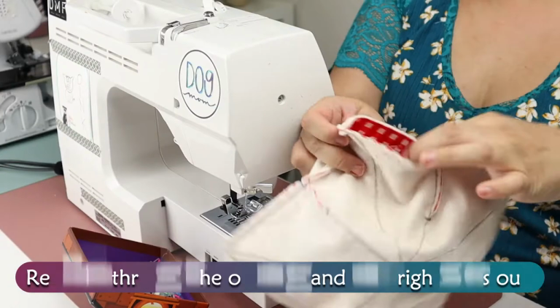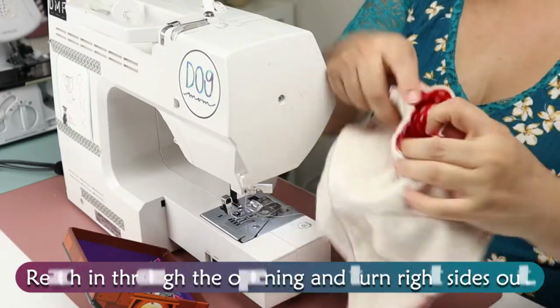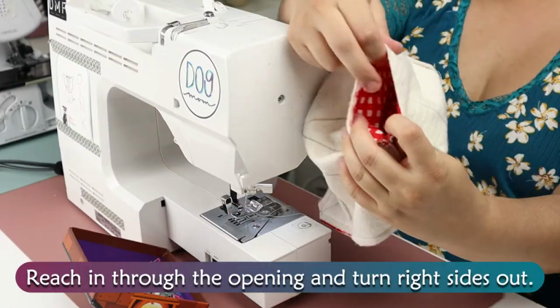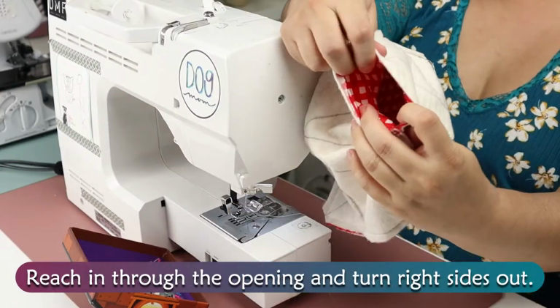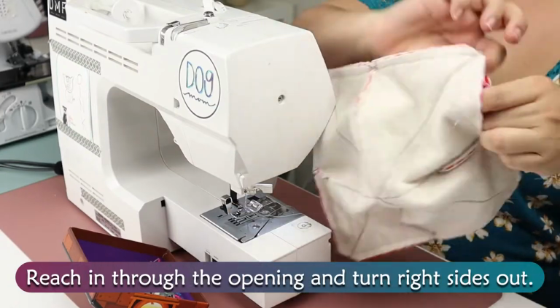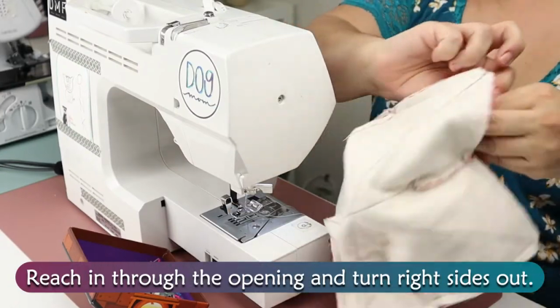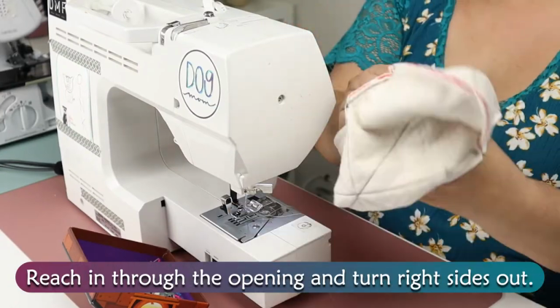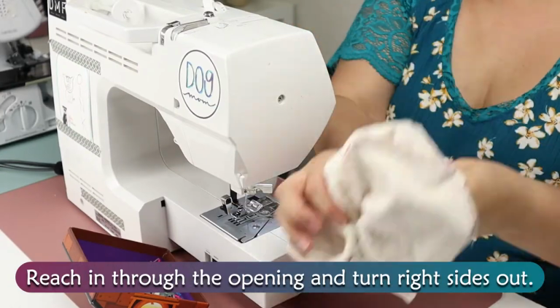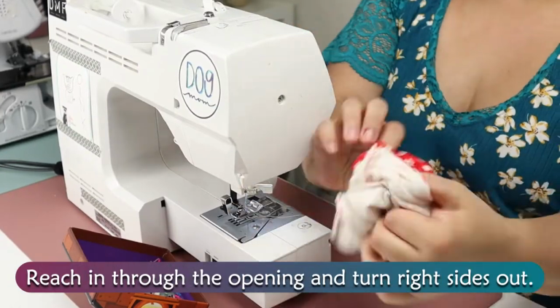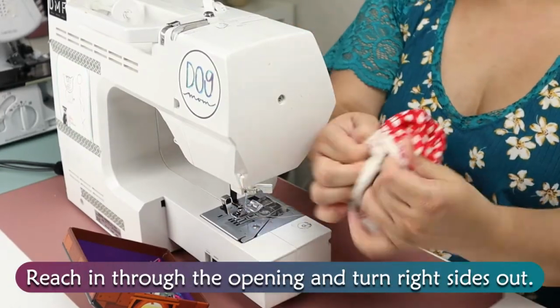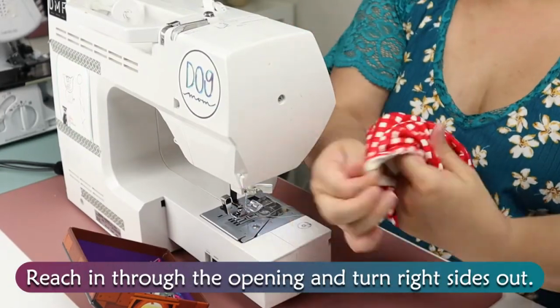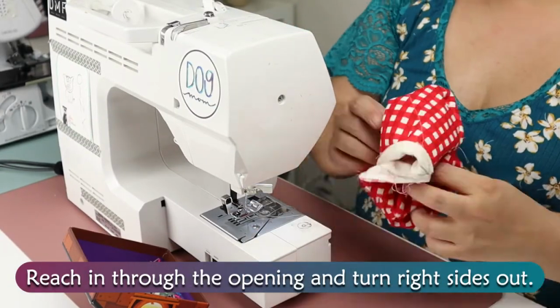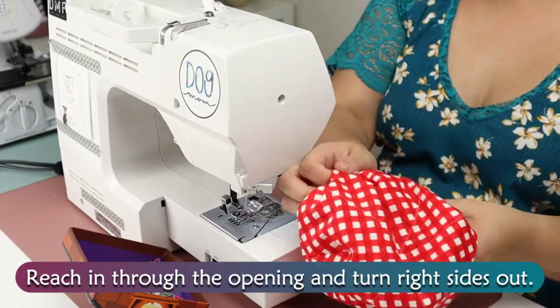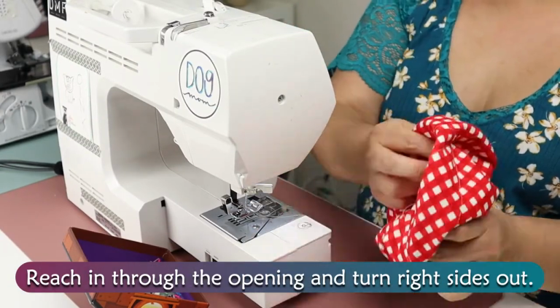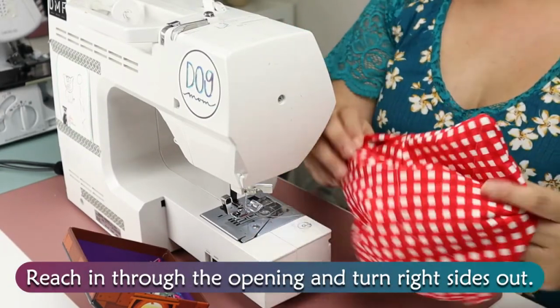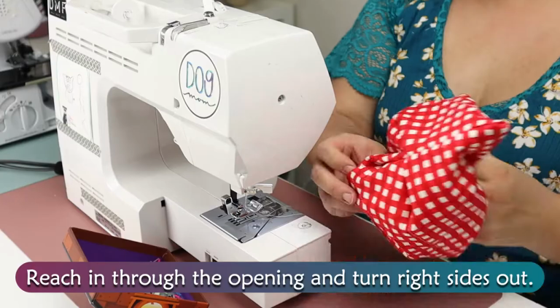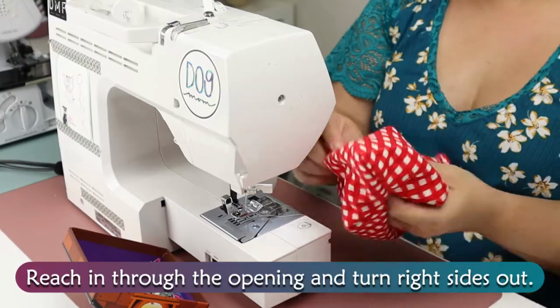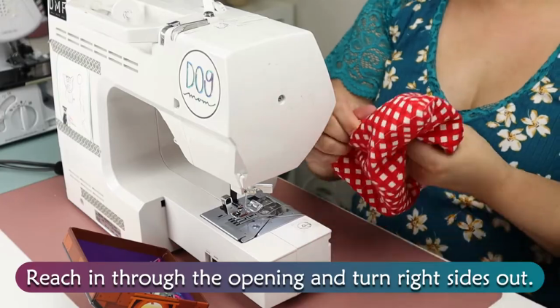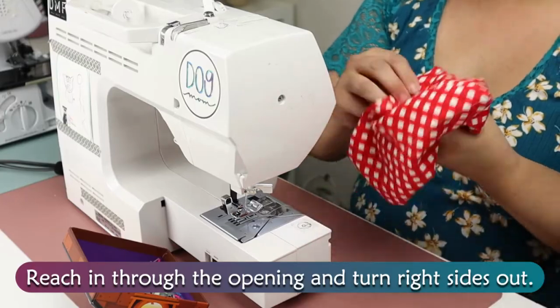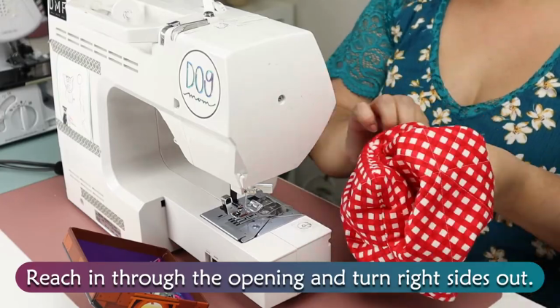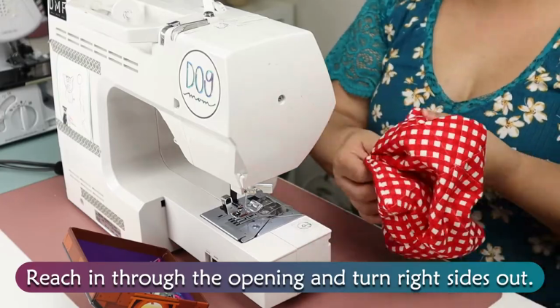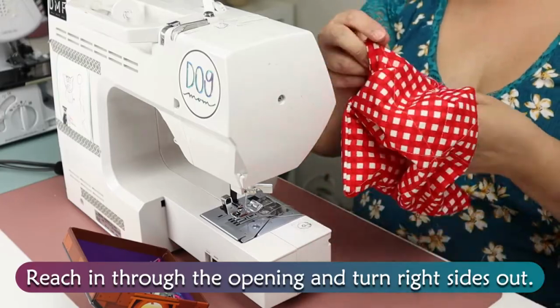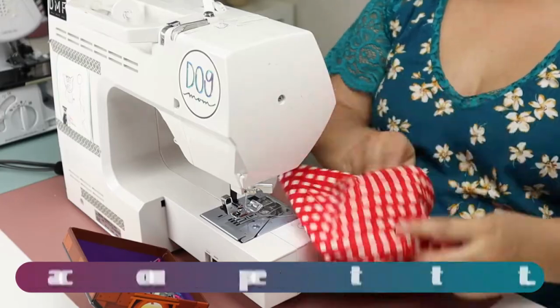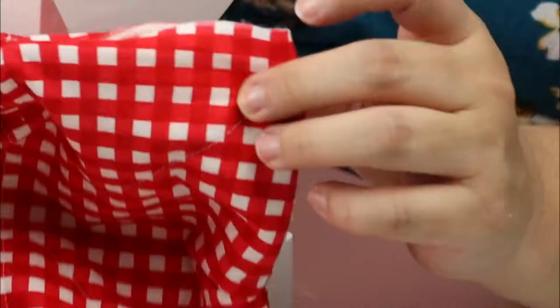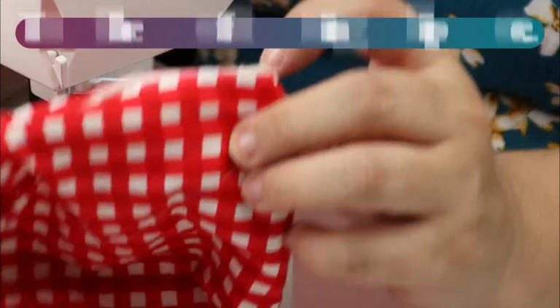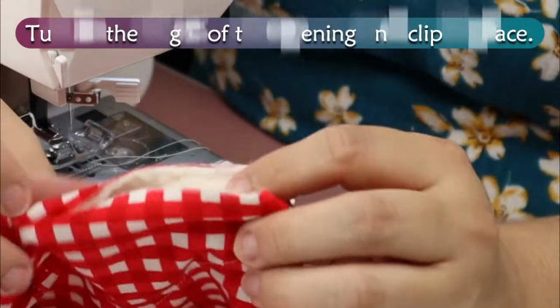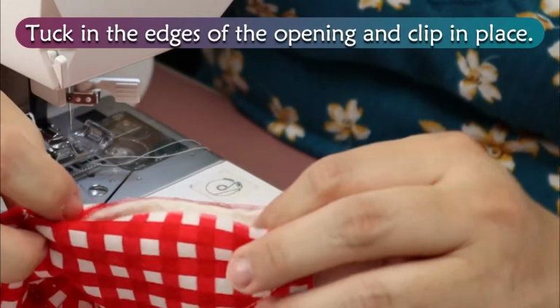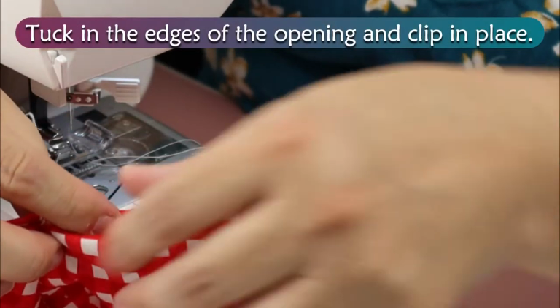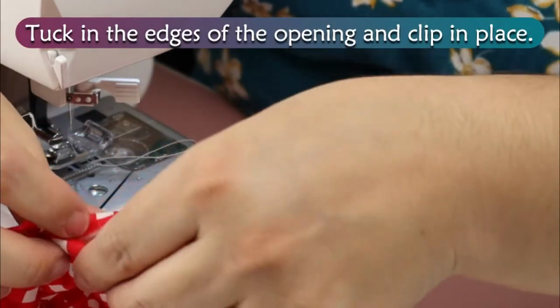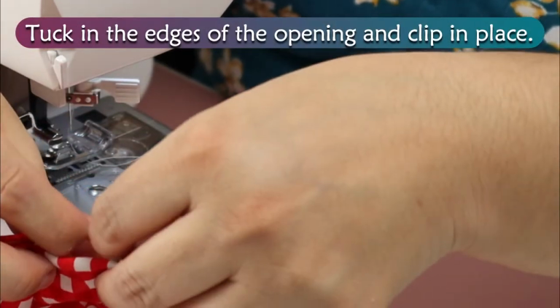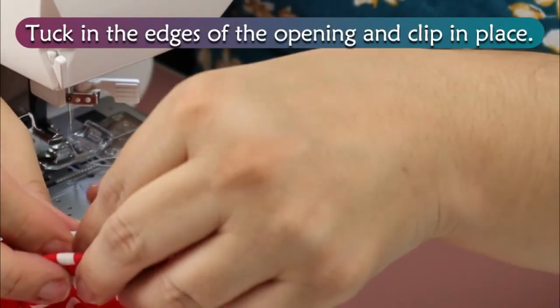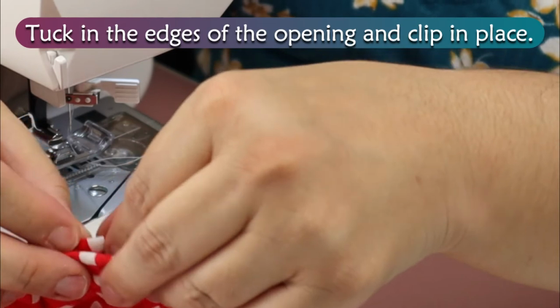Reach in through the opening and turn right sides out. Tuck in the edges of the opening and clip in place.